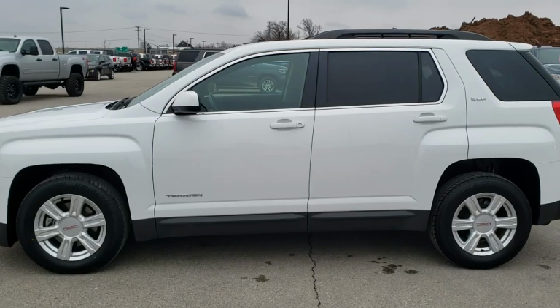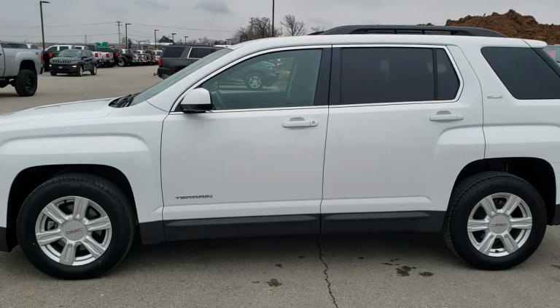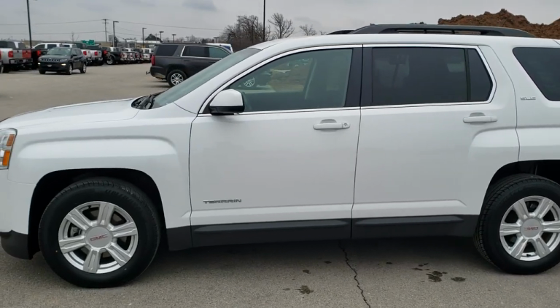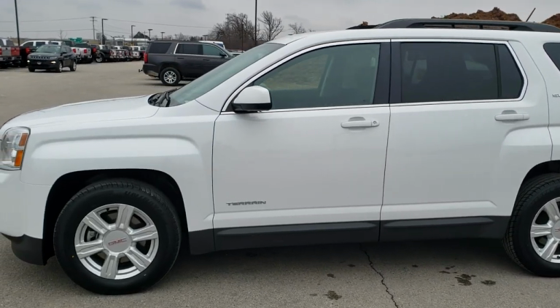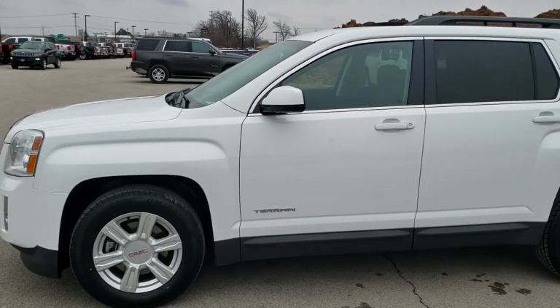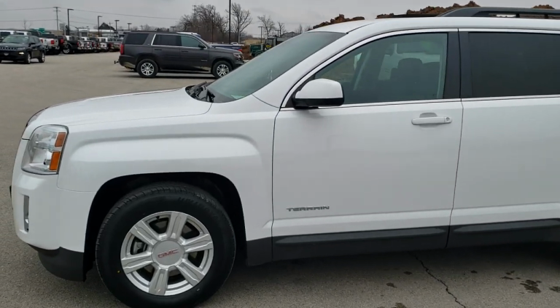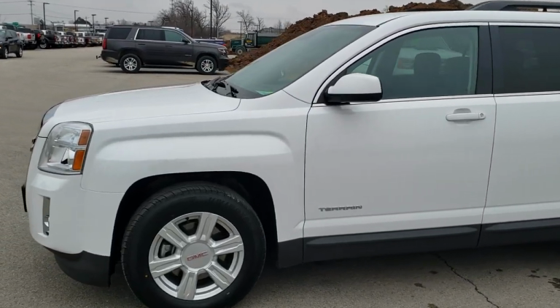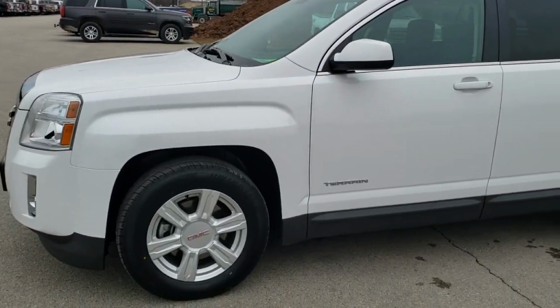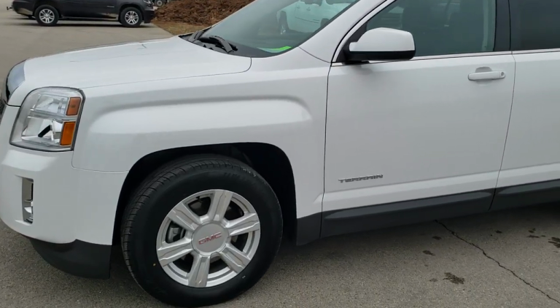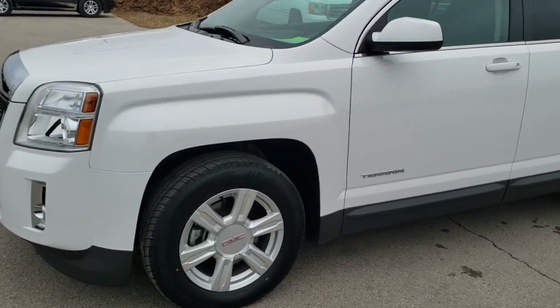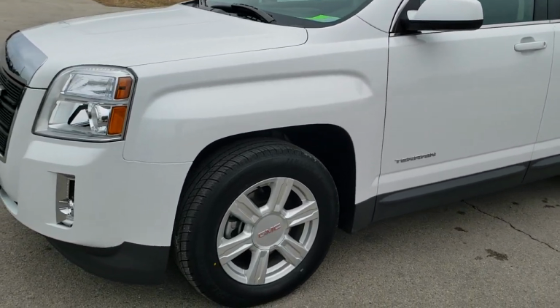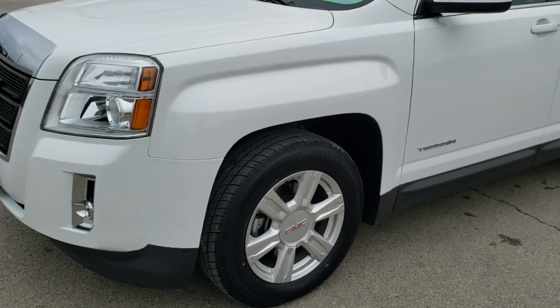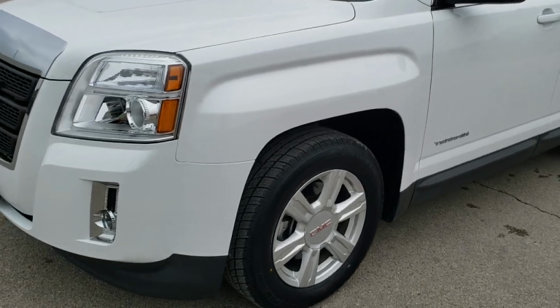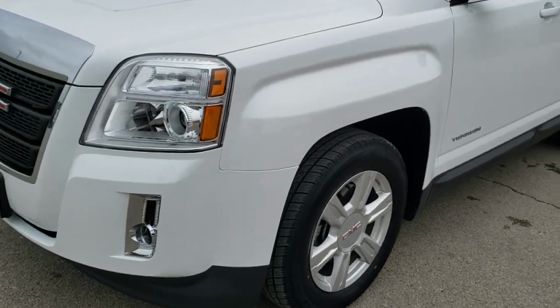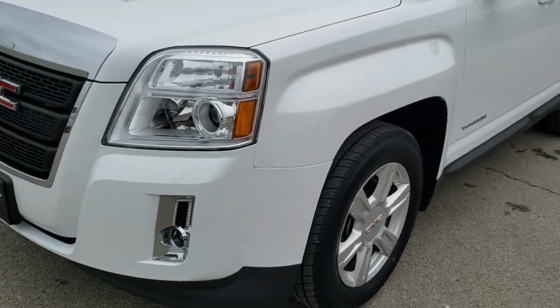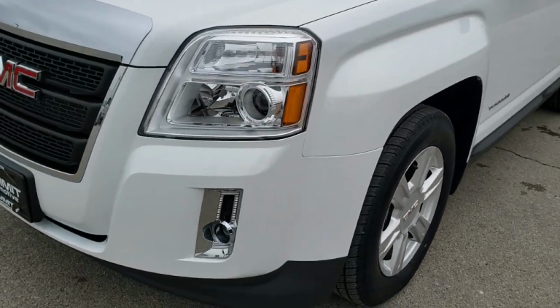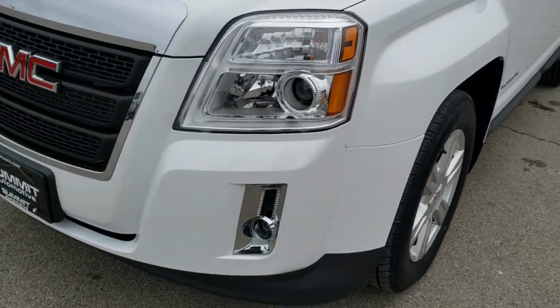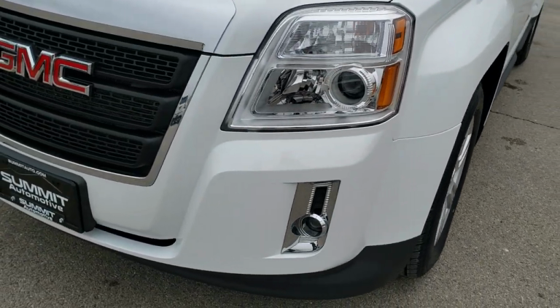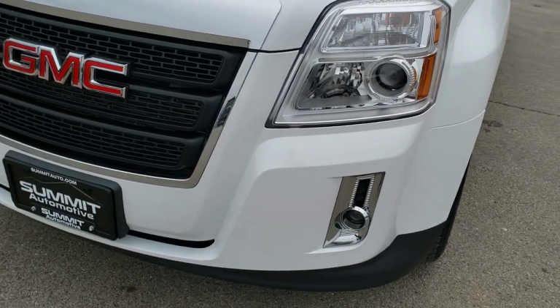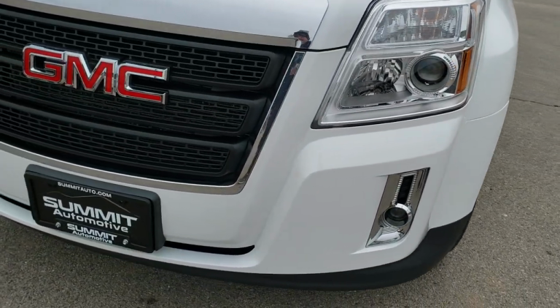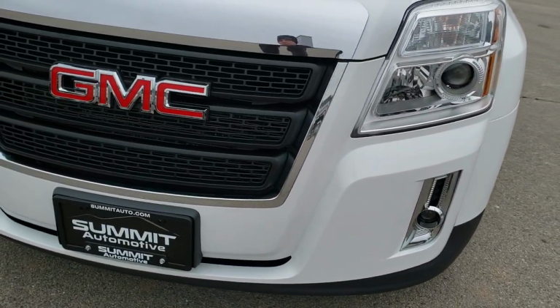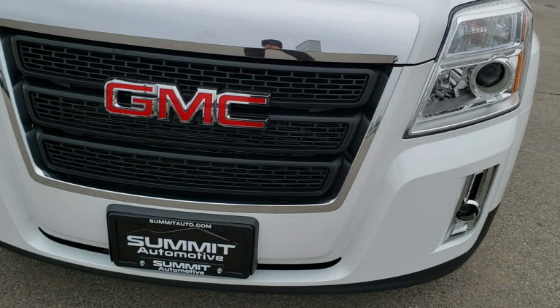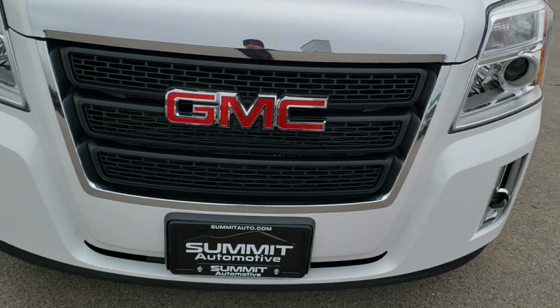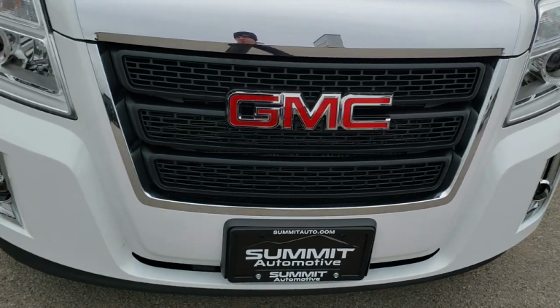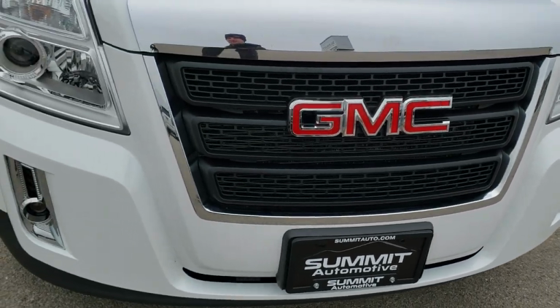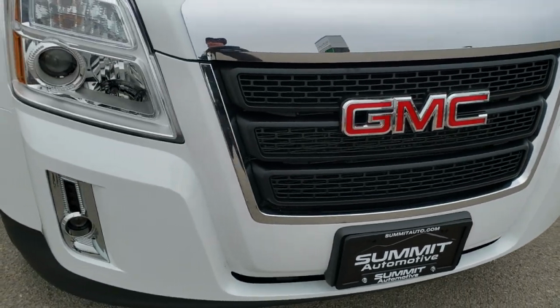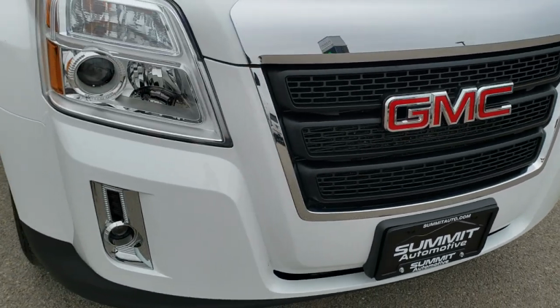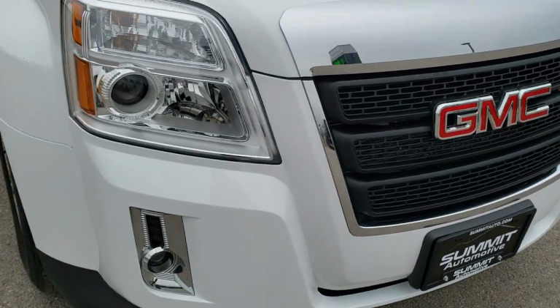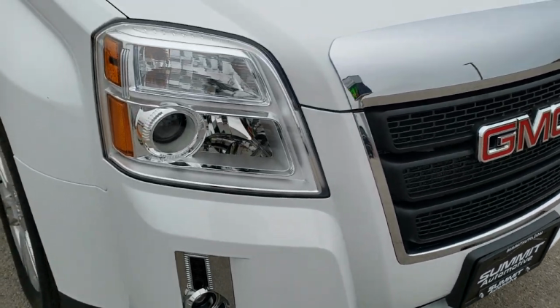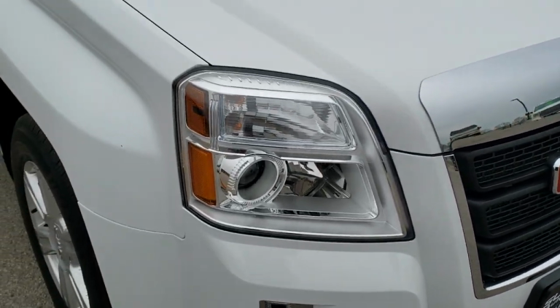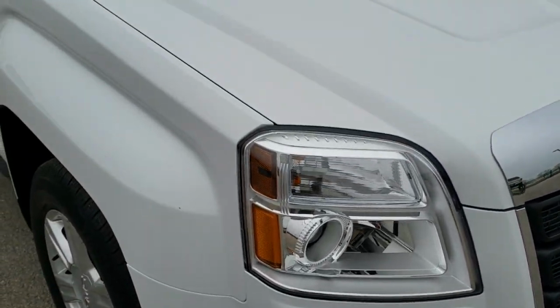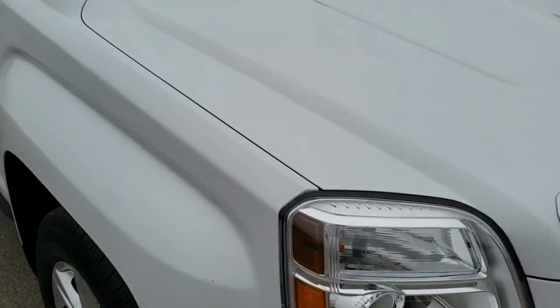This is stock number 9J350AA. We are here at Summit Automotive in Fond du Lac, Wisconsin, your new and used SUV headquarters. Today we are checking out this super clean 2015 GMC Terrain.